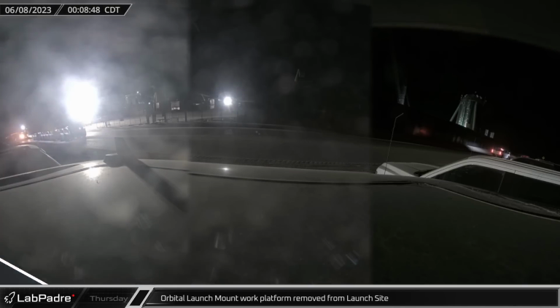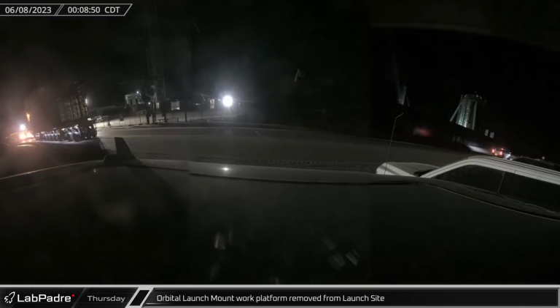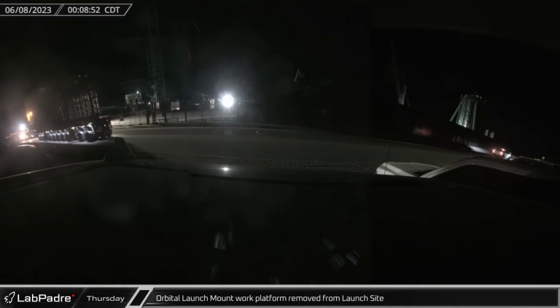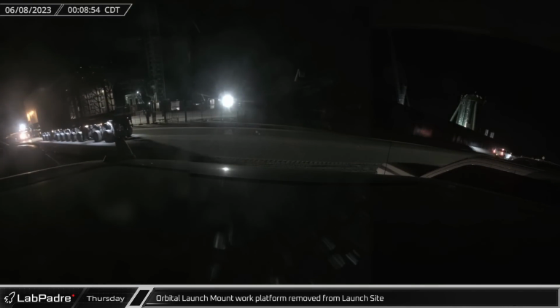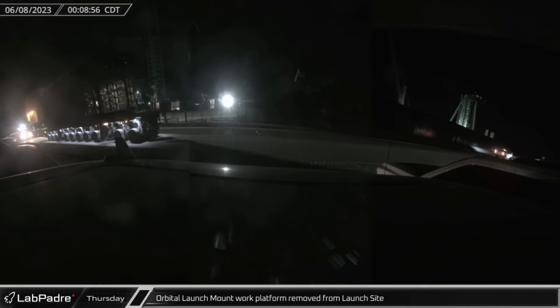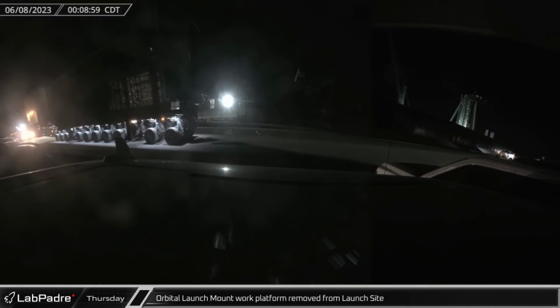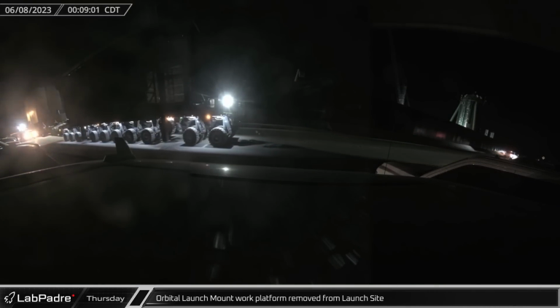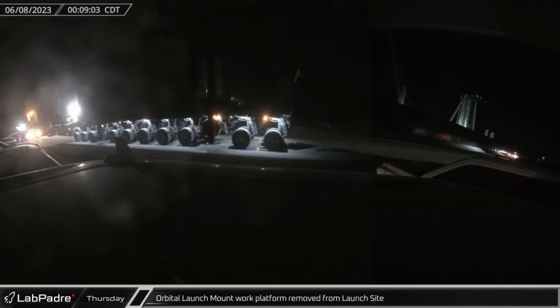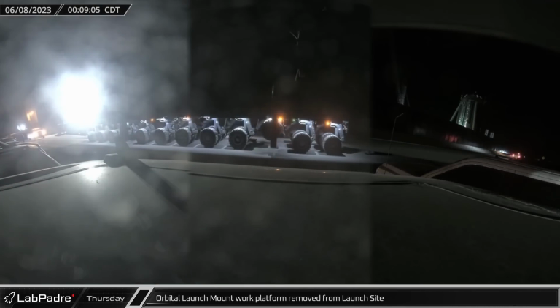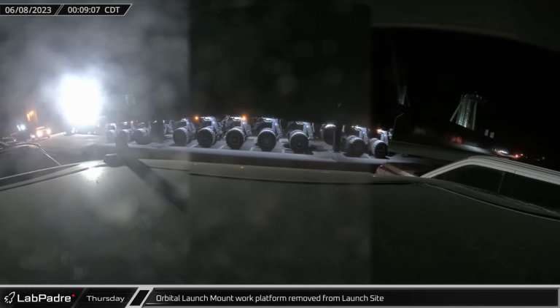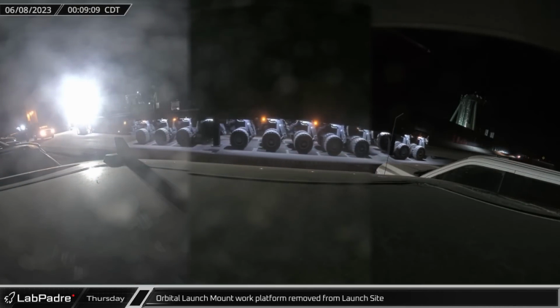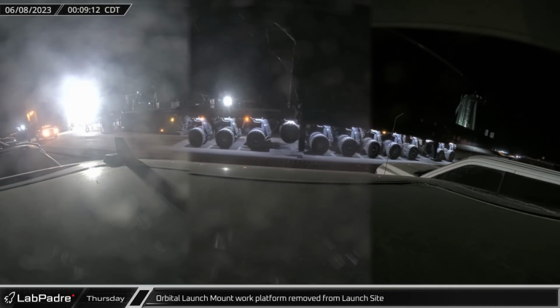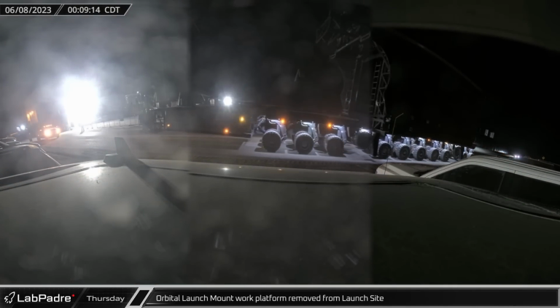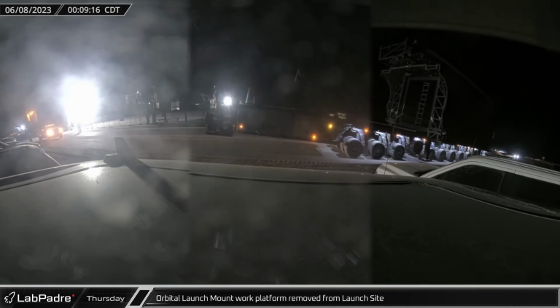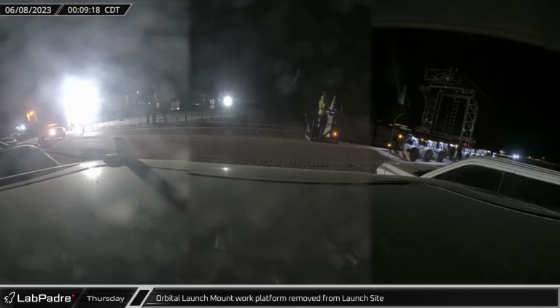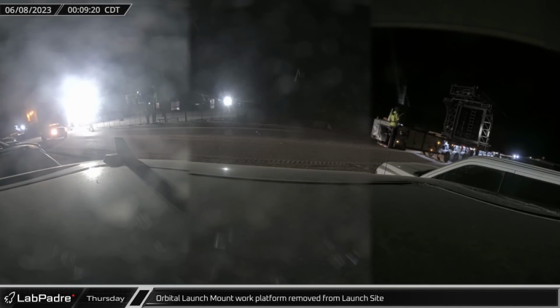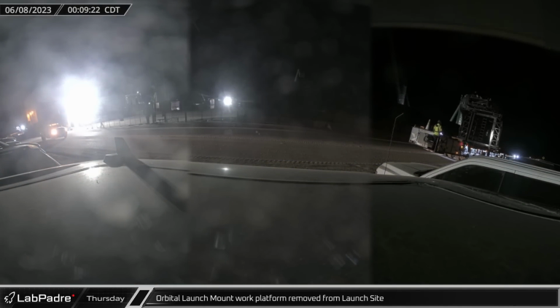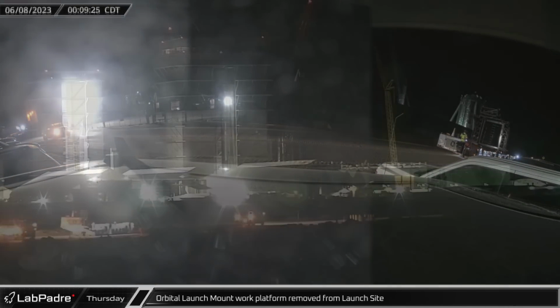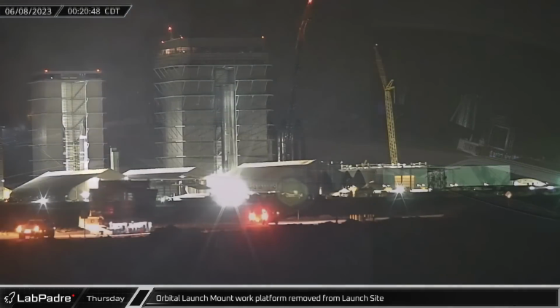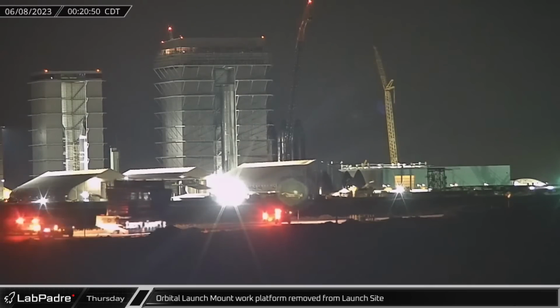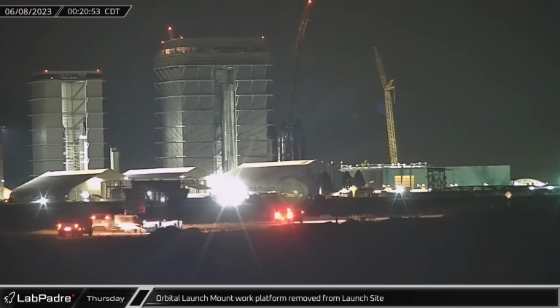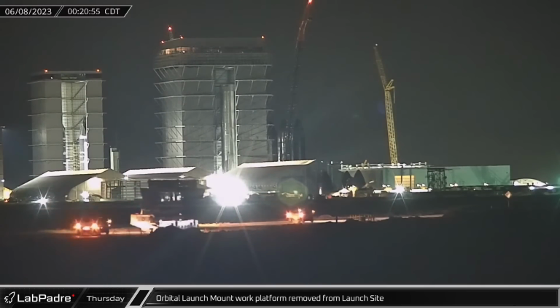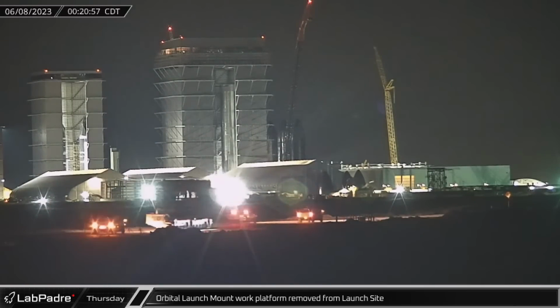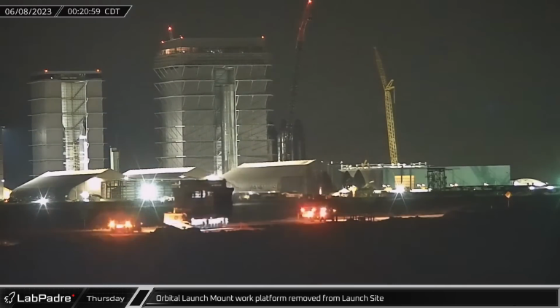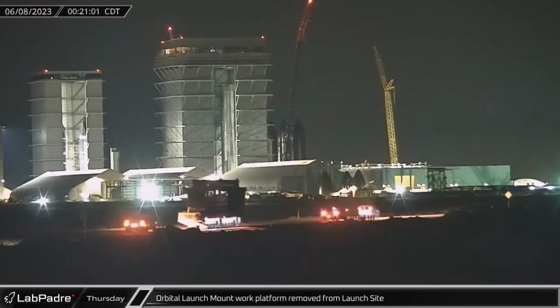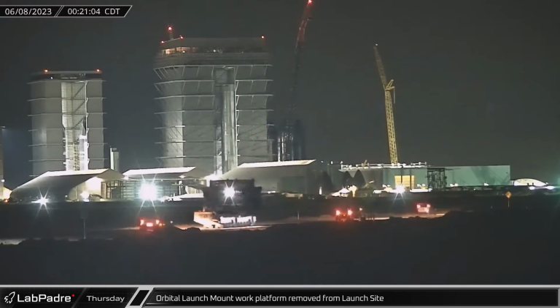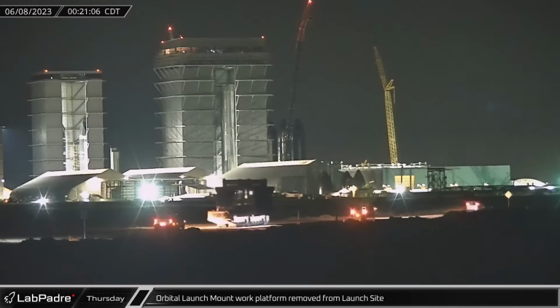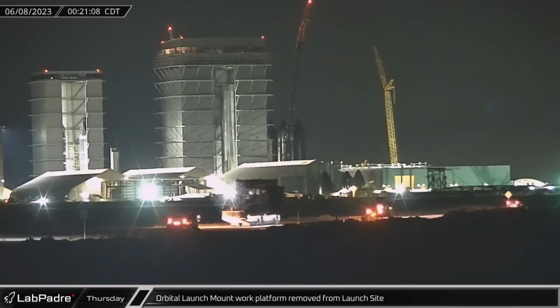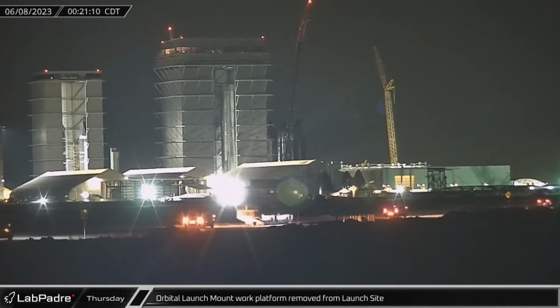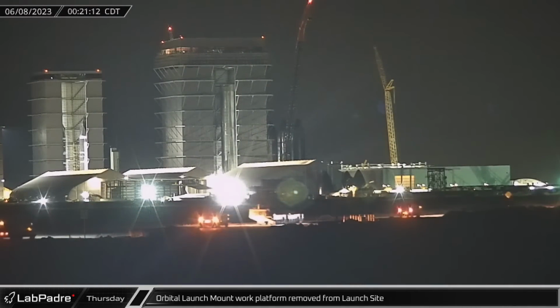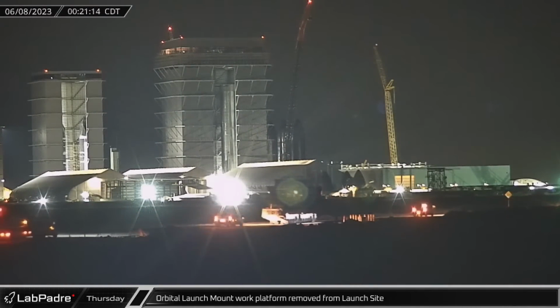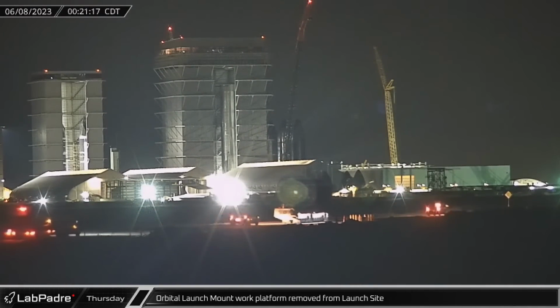As the clock ticked over into Thursday, the orbital launch mount work platform was removed from the launch site, rolling down Highway 4 on an SPMT.